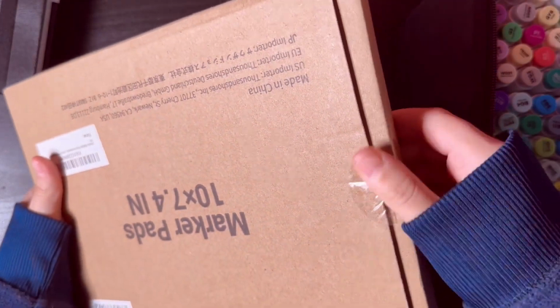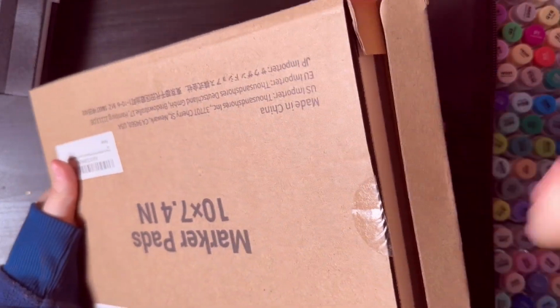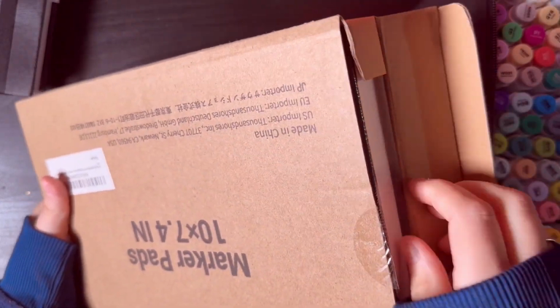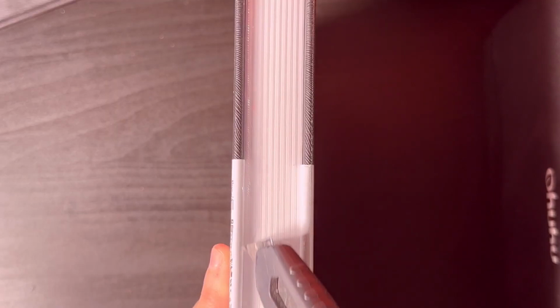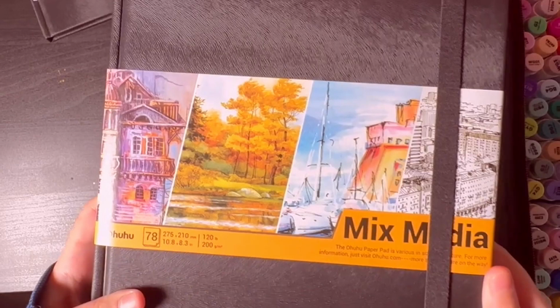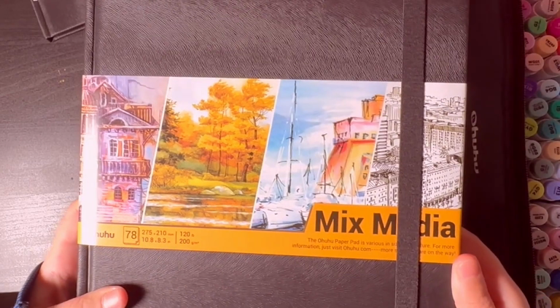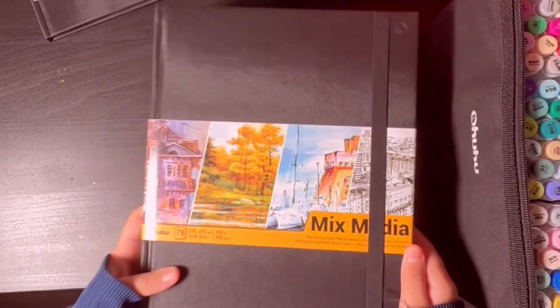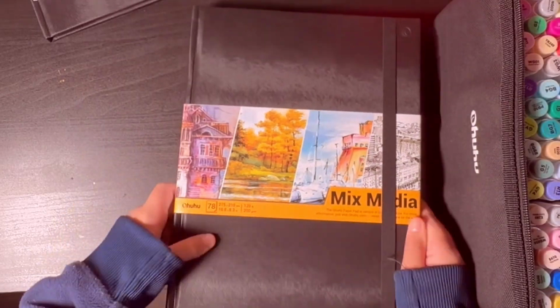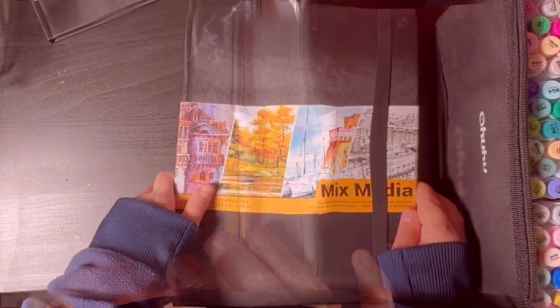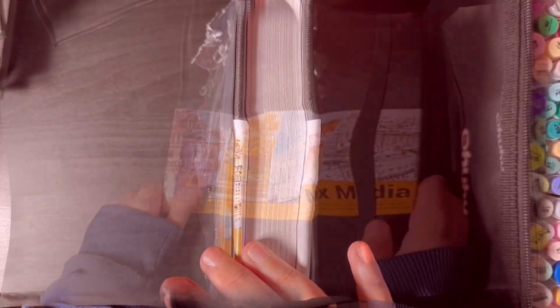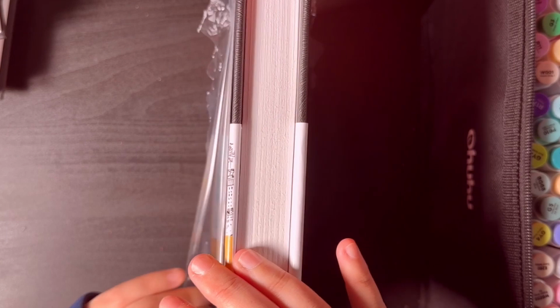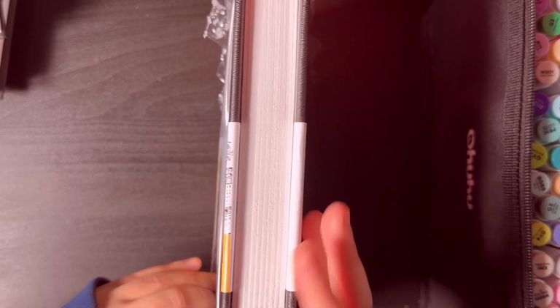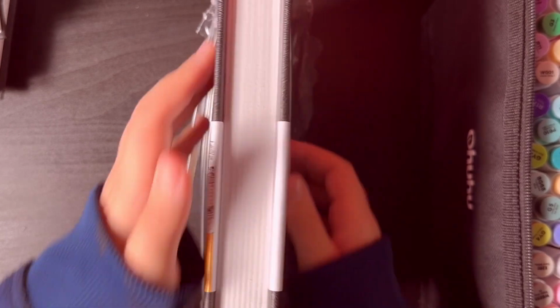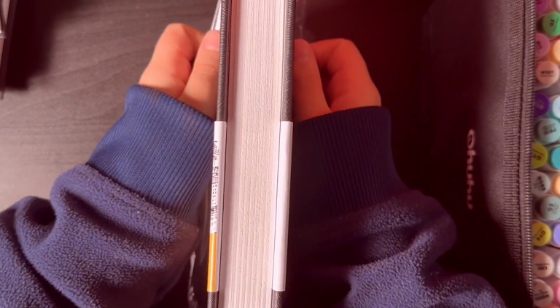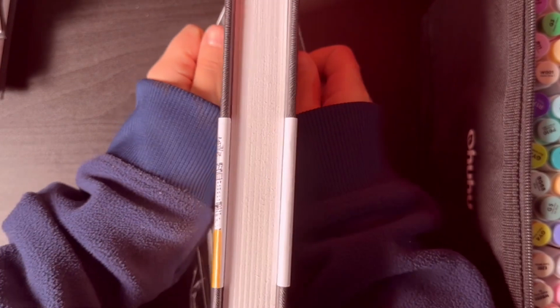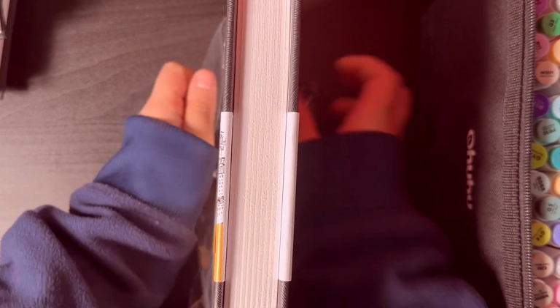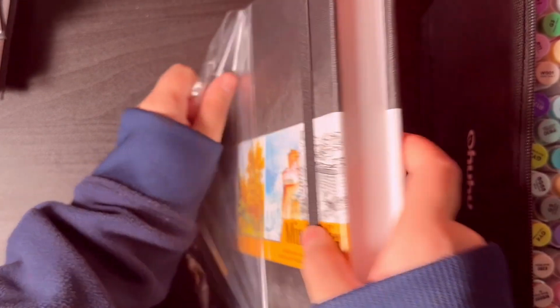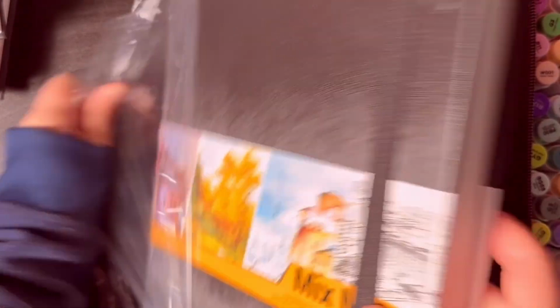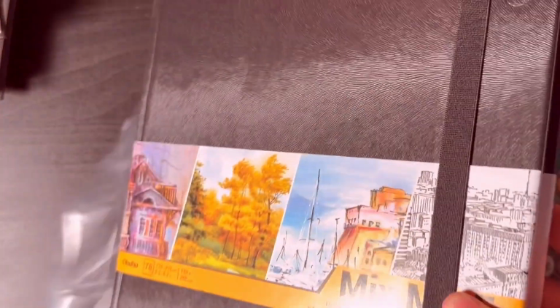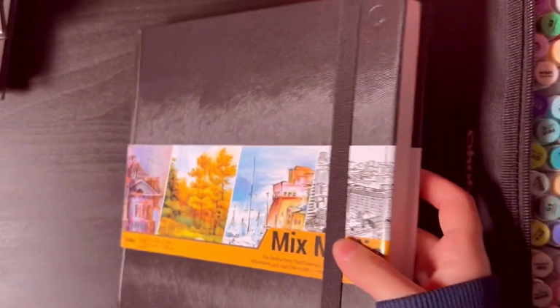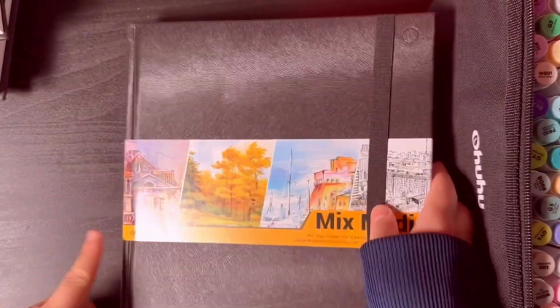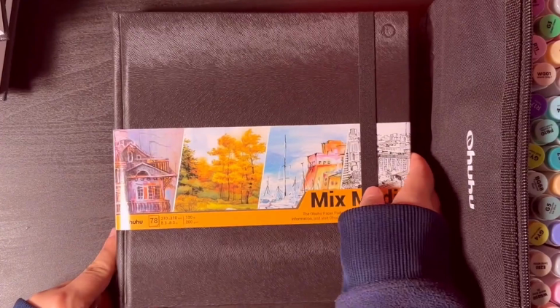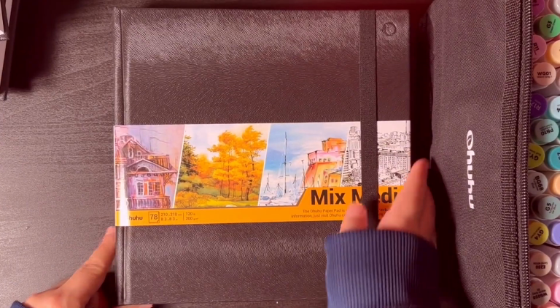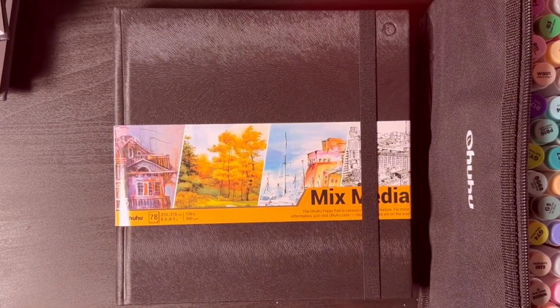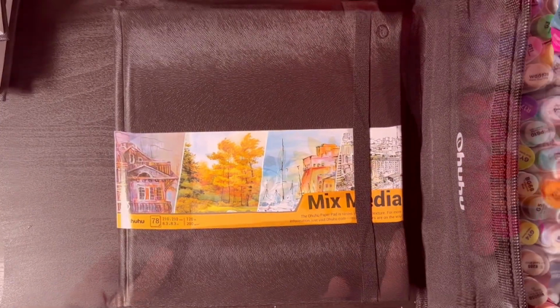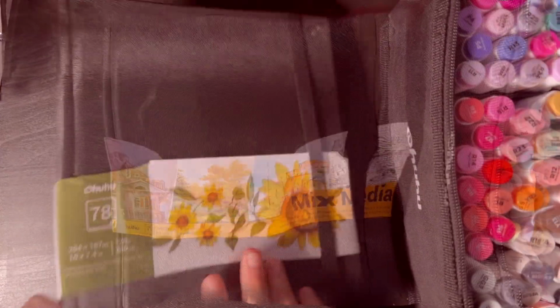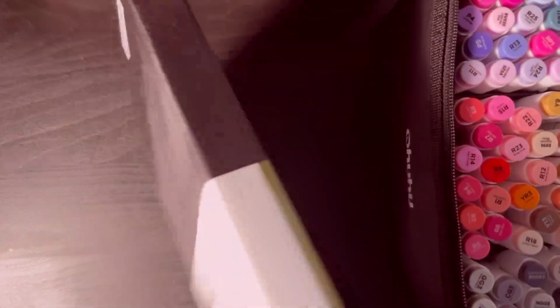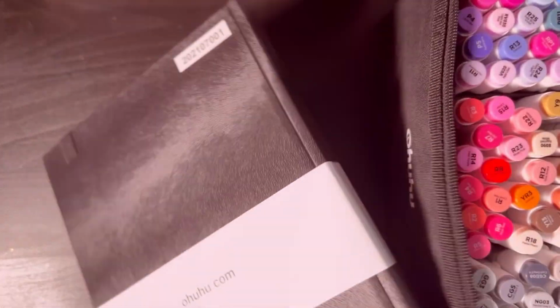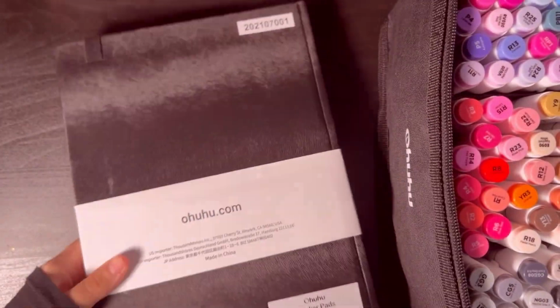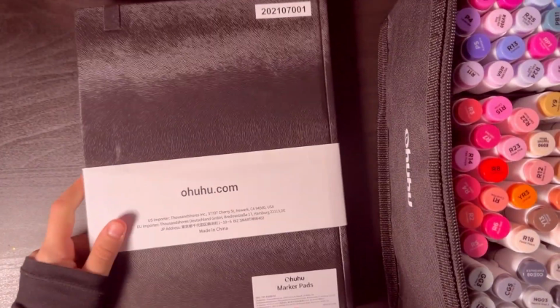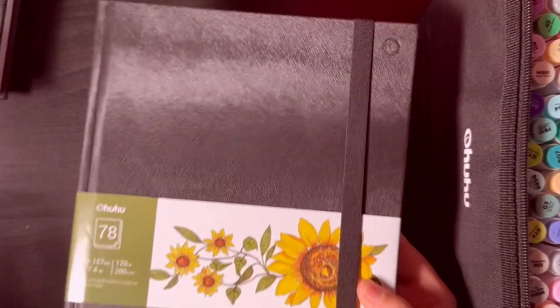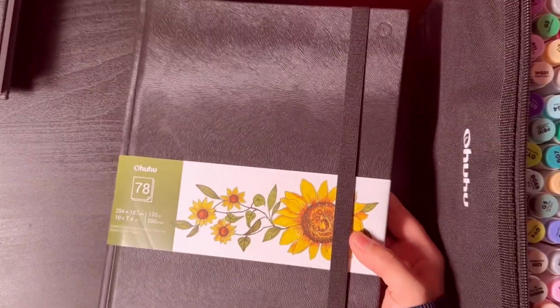Here we have the mixed media sketchbook which is 10.8 by 8.3 inches. This is another mixed media sketchbook — this is actually my favorite one — and it's 8.3 inches by 8.3 inches.